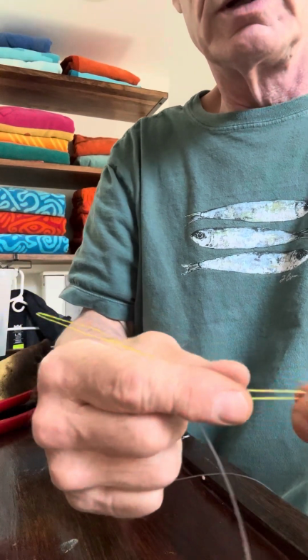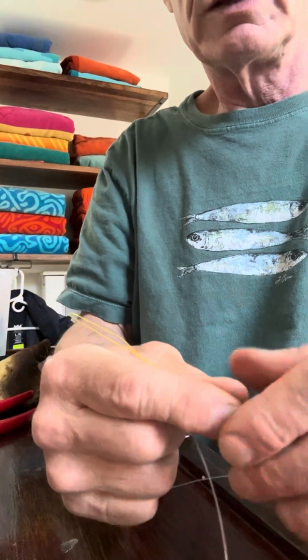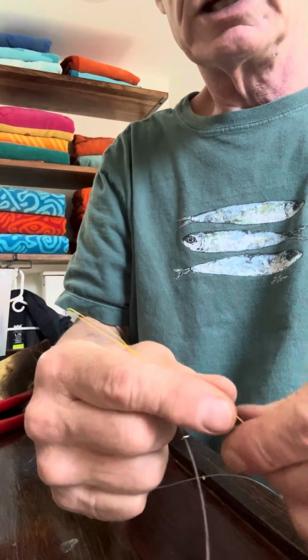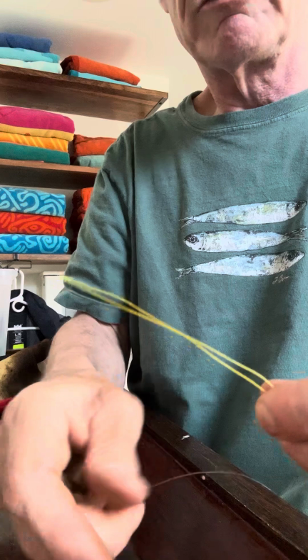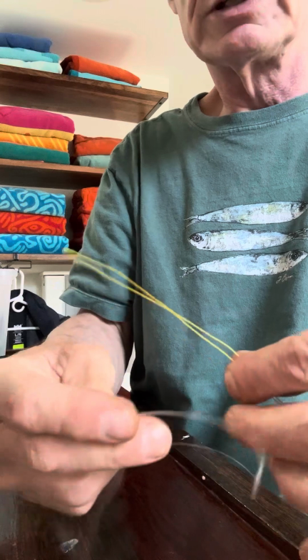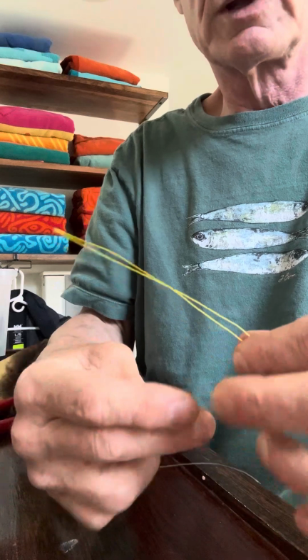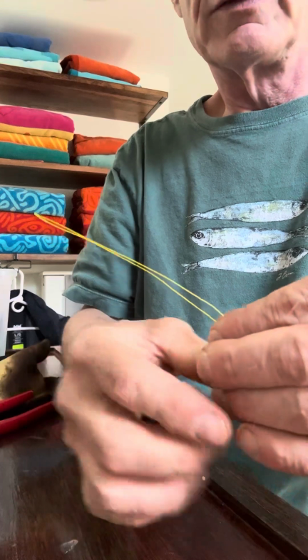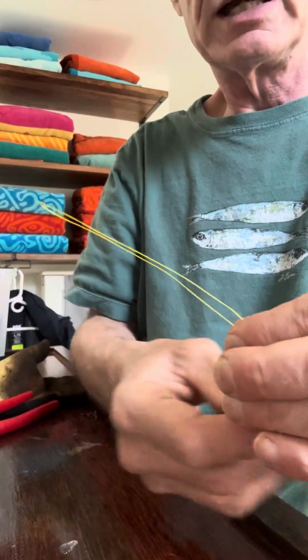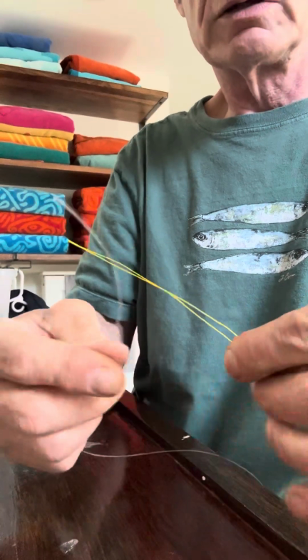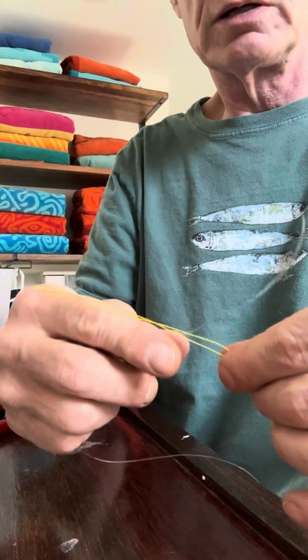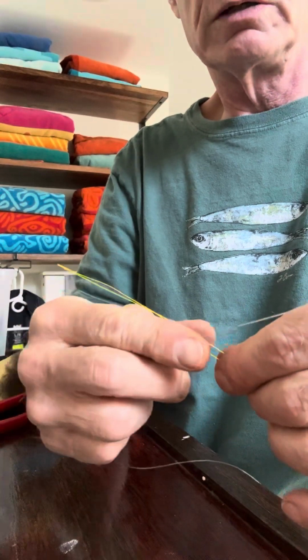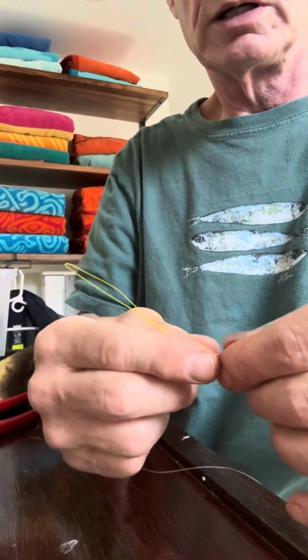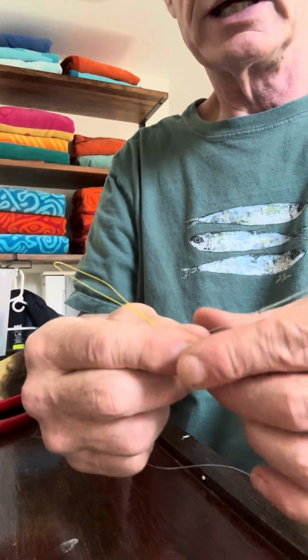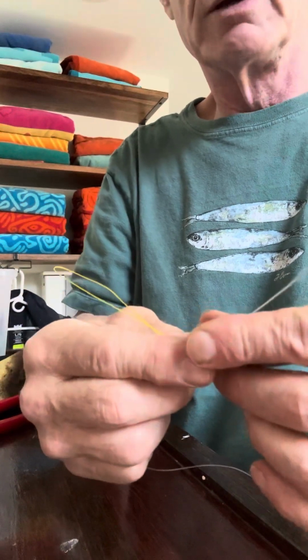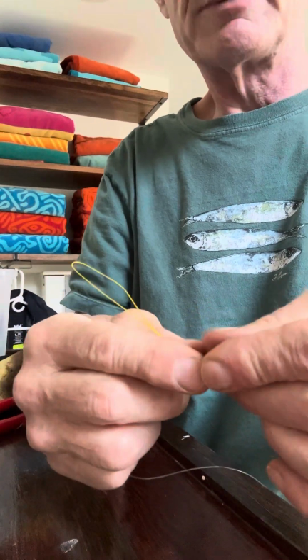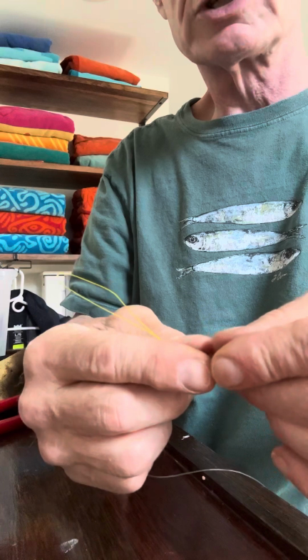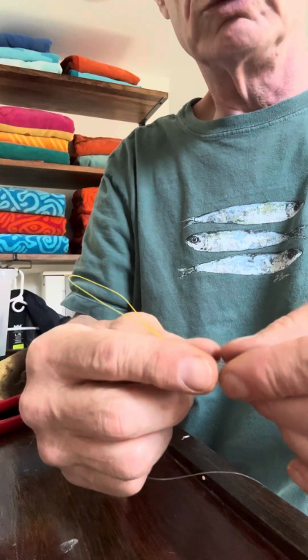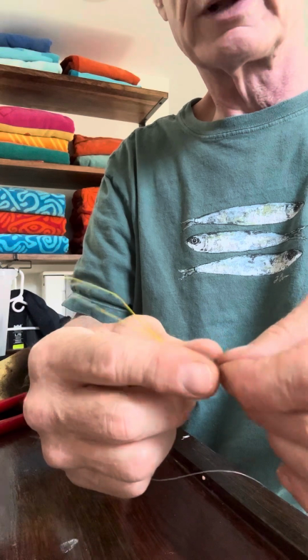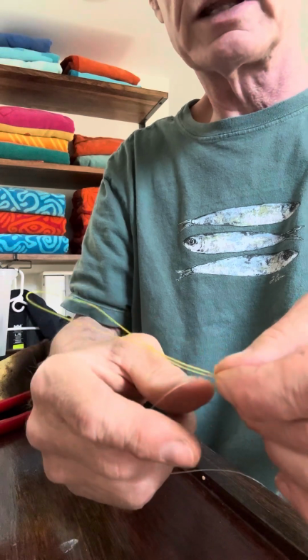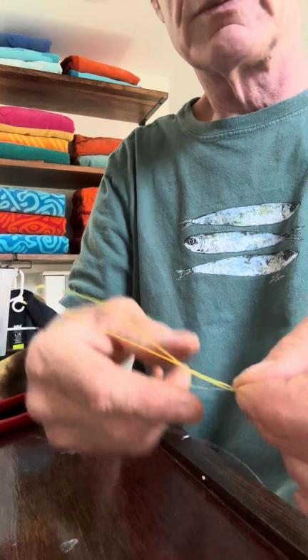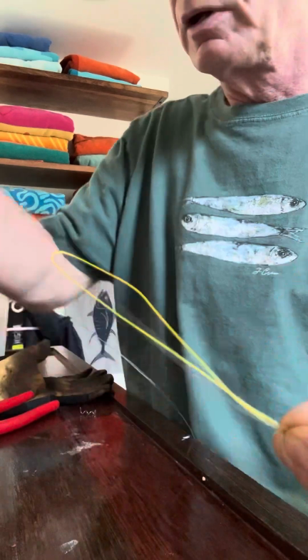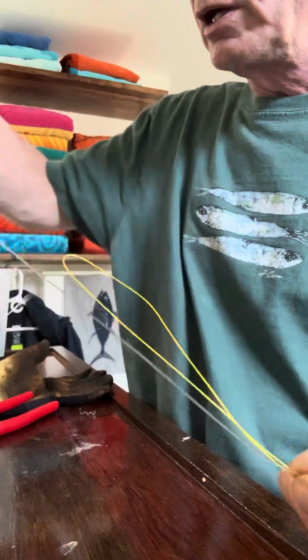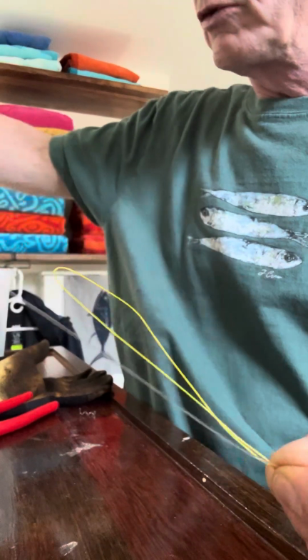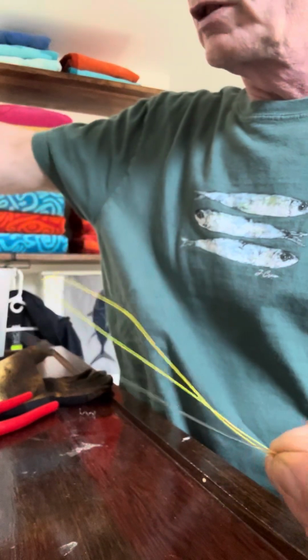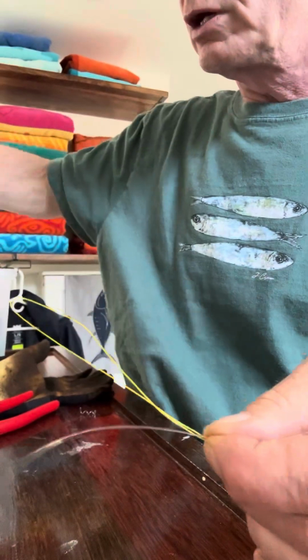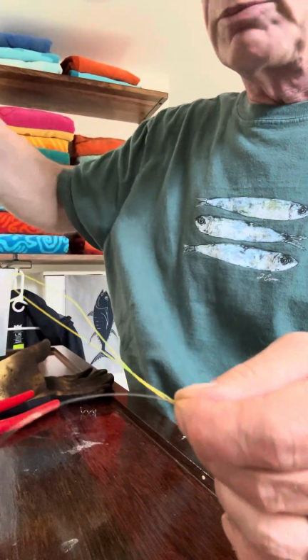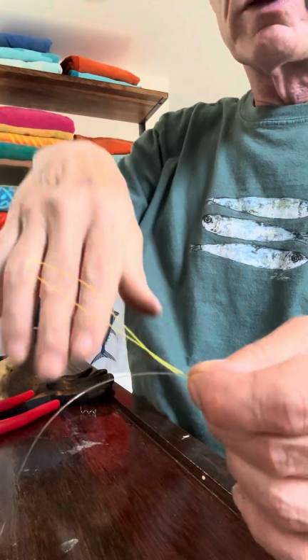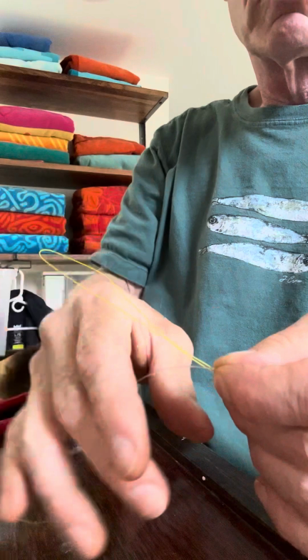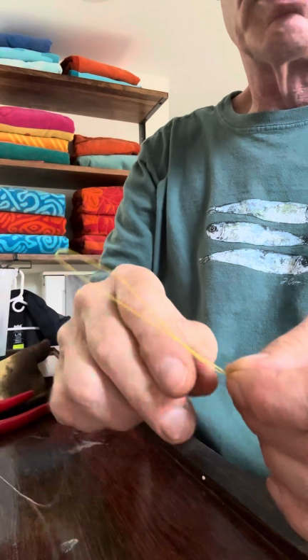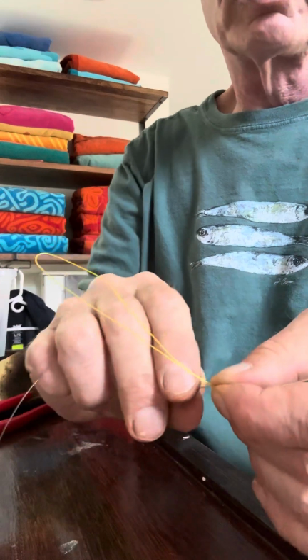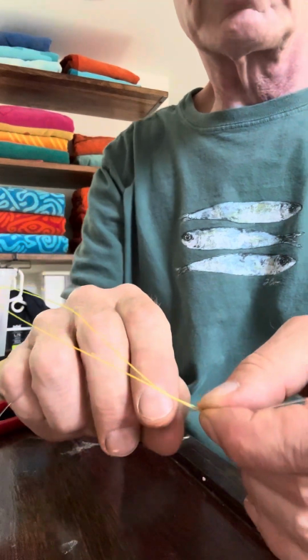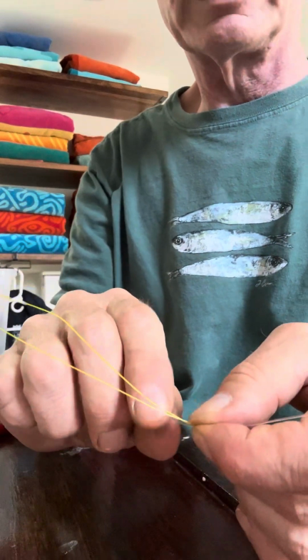Then you take your monofilament, the tag end, and lay it pointing the opposite direction as the loop — like this. The end that's going to be where the clip of the lure attaches points down that way.